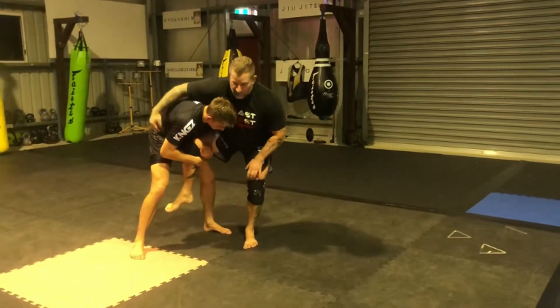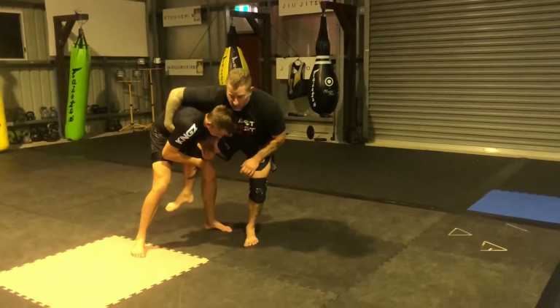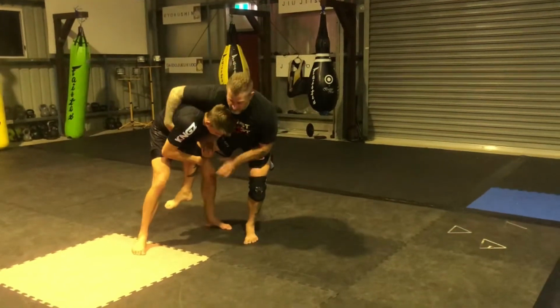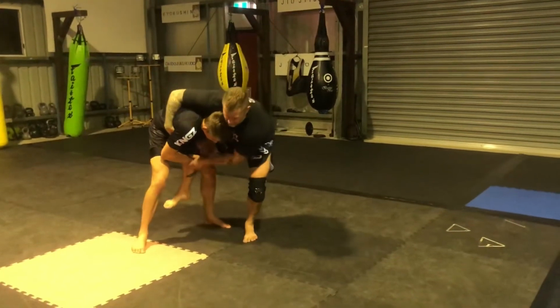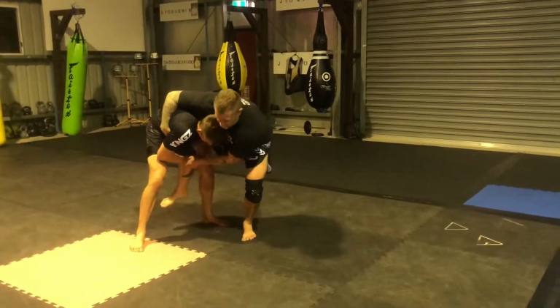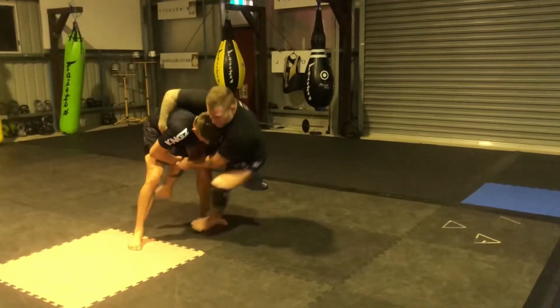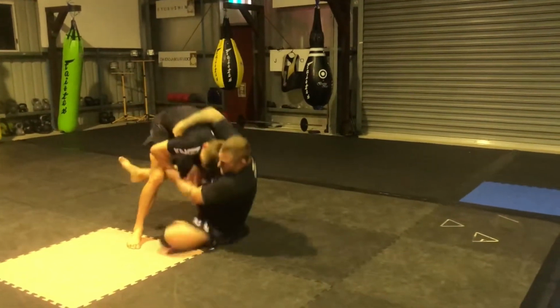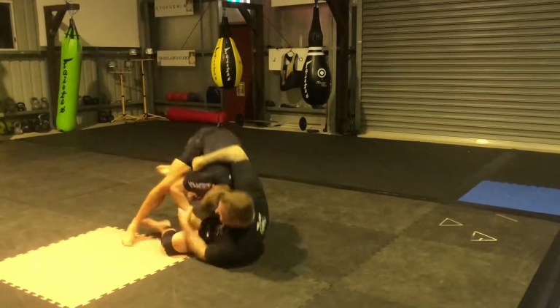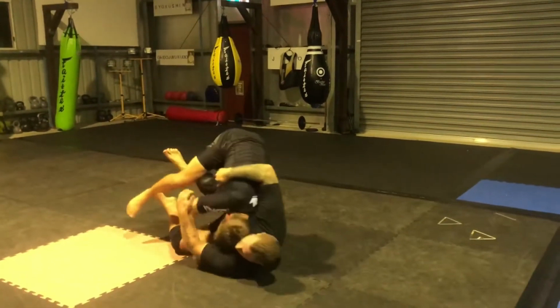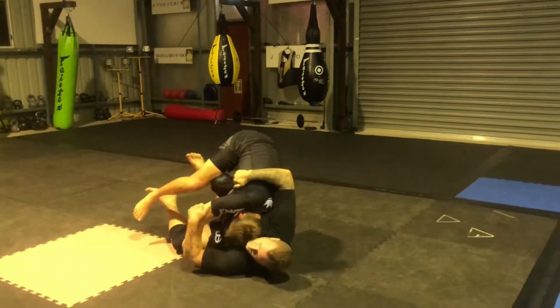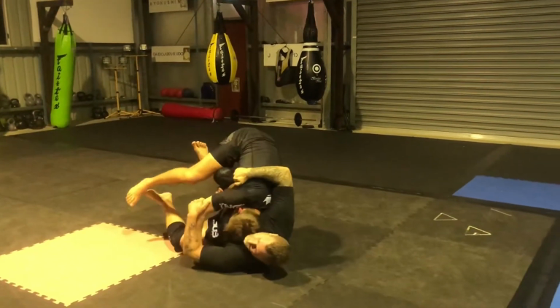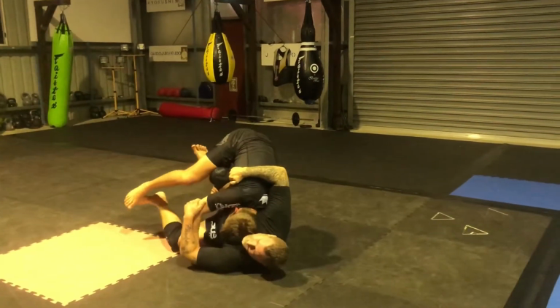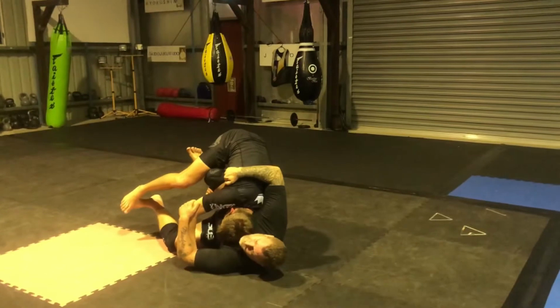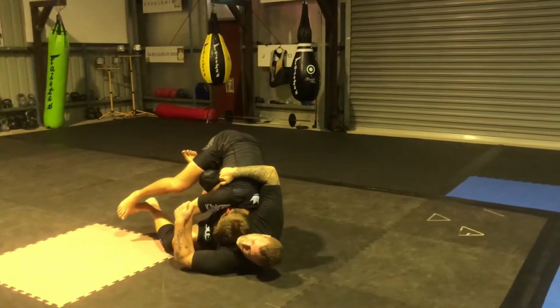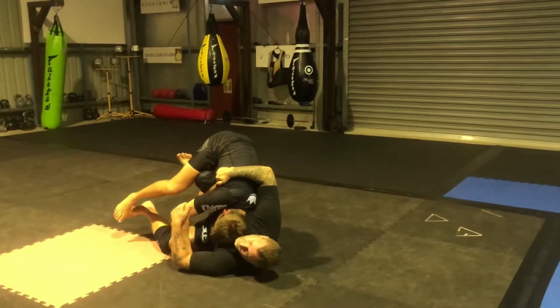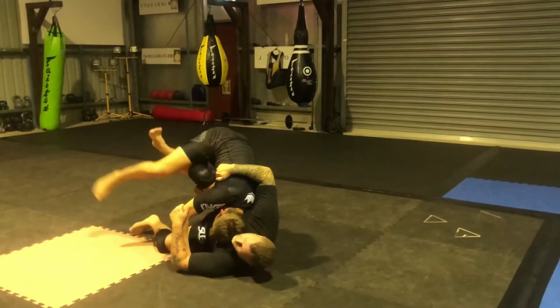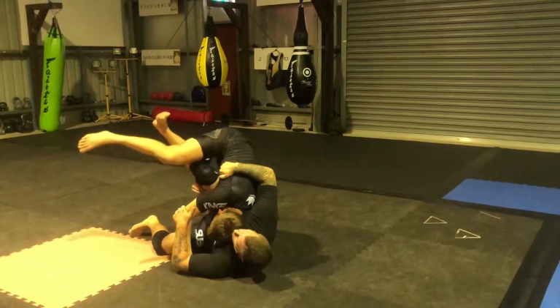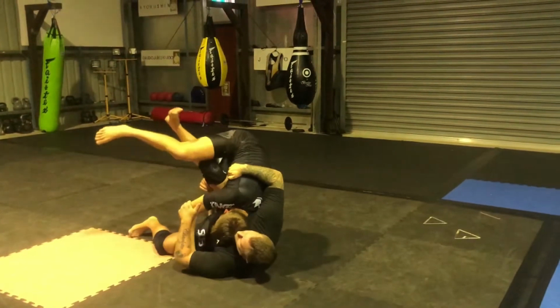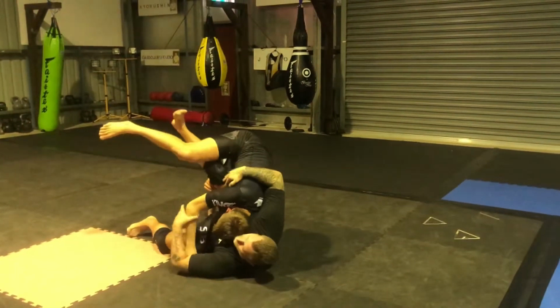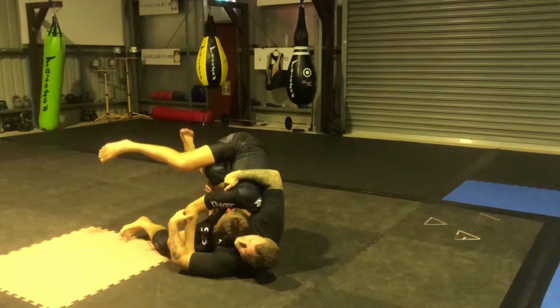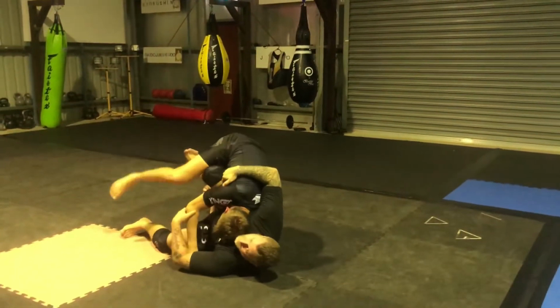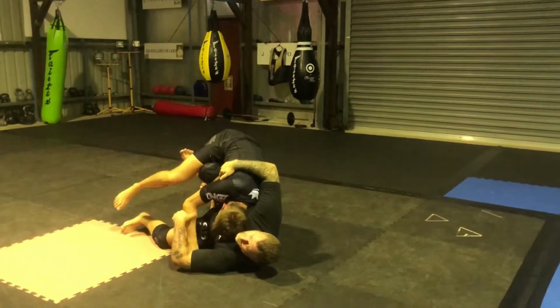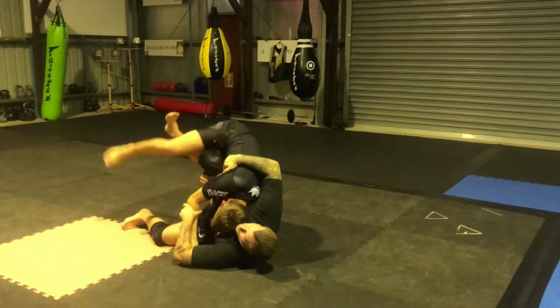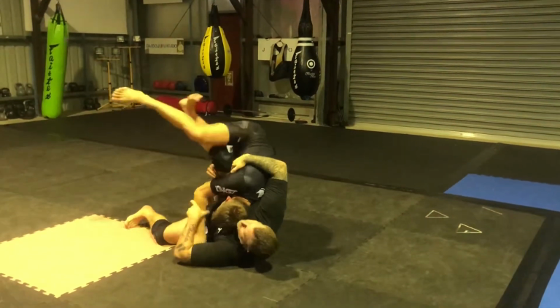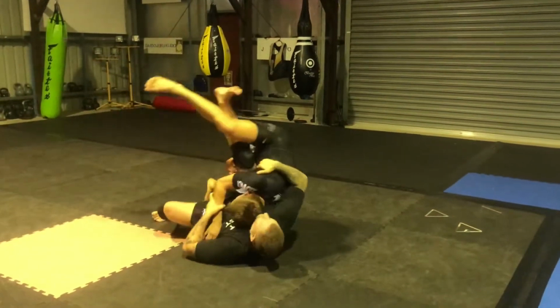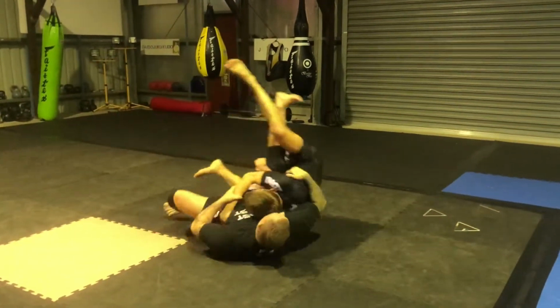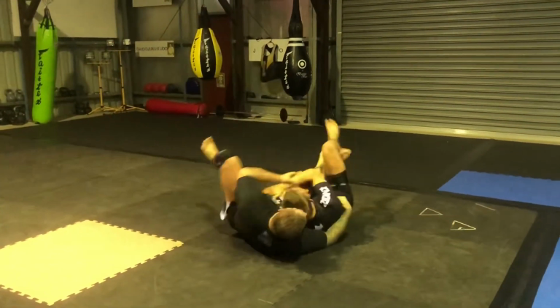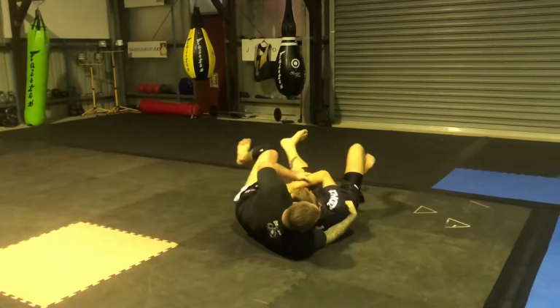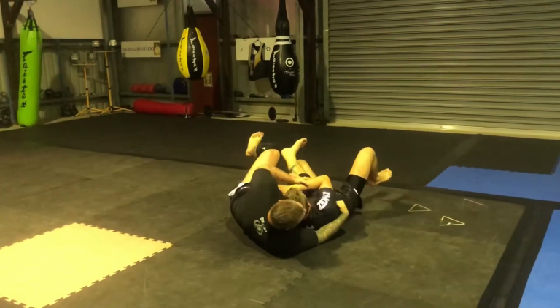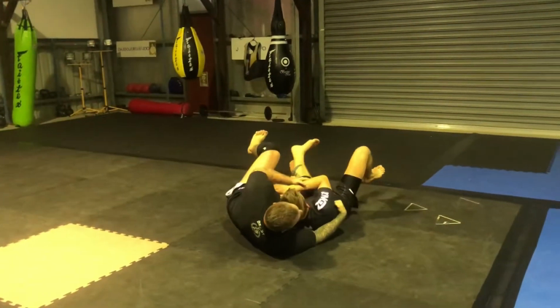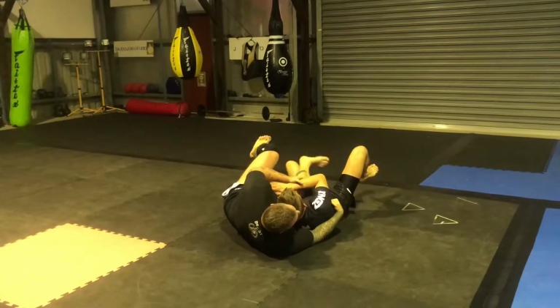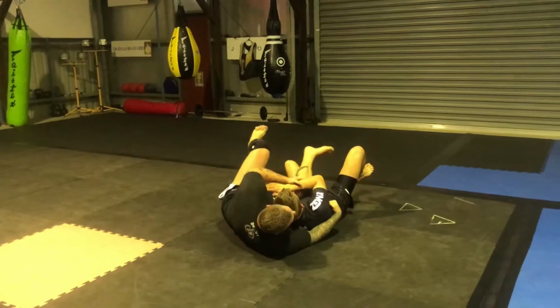Because if my hook's in here, it doesn't matter if I grab his head — if I'm pulling up, I'm pulling him straight on top of me. This hook is all the difference, because that is what gets that elevation.